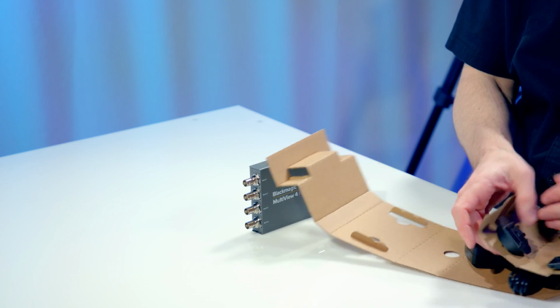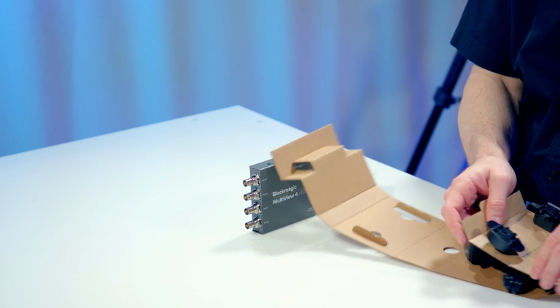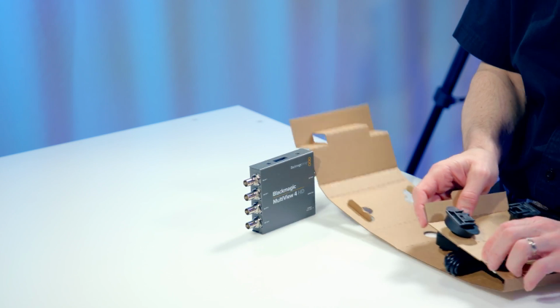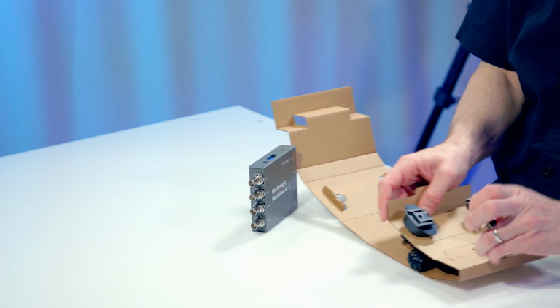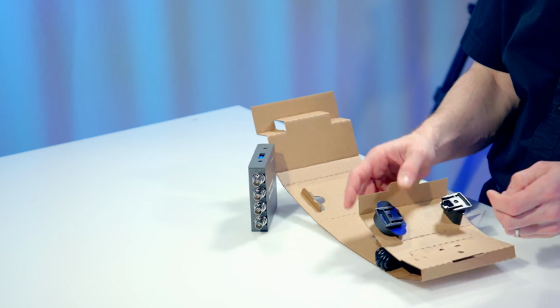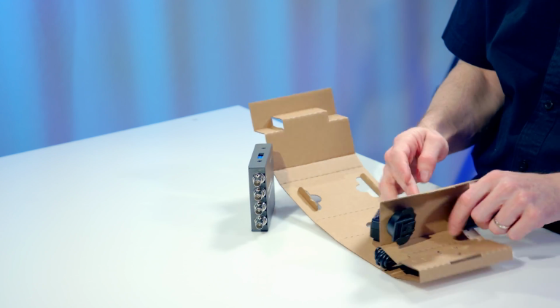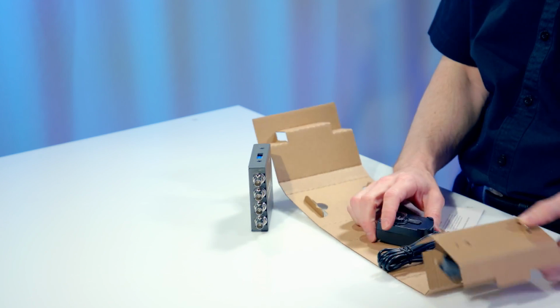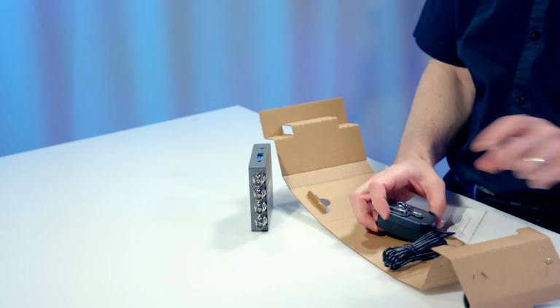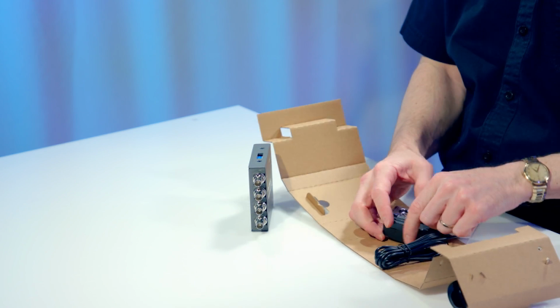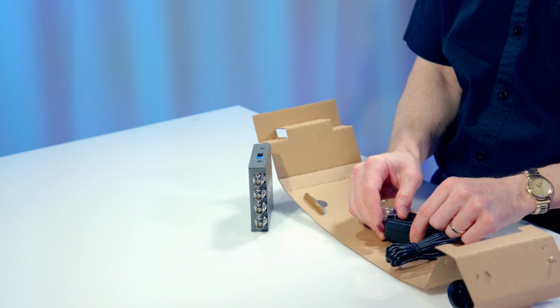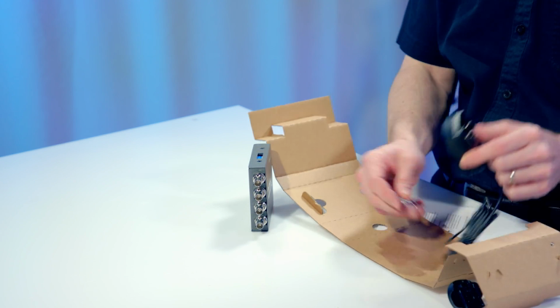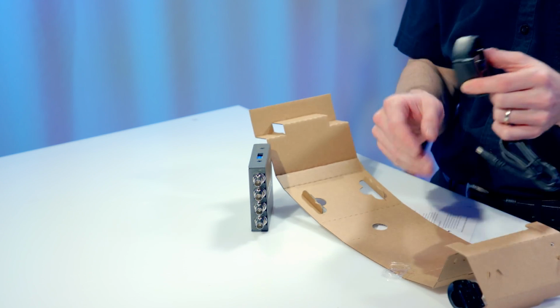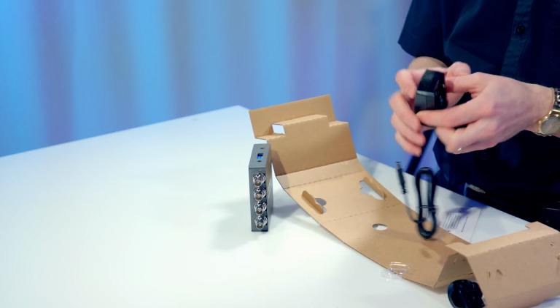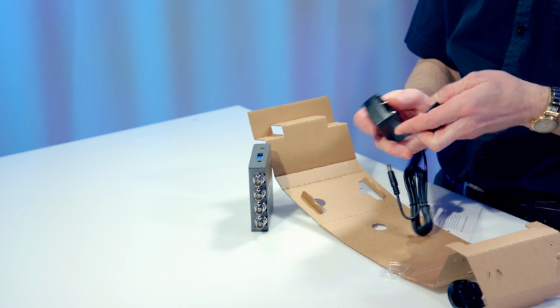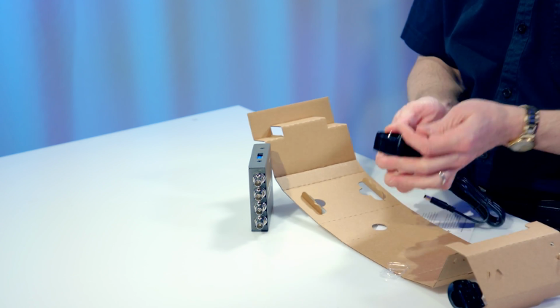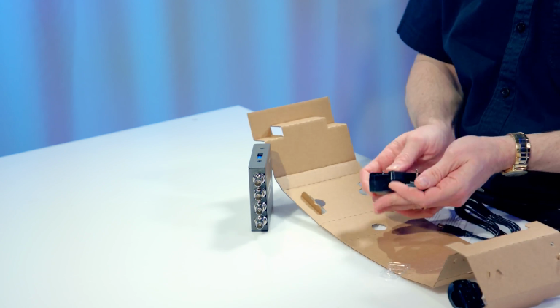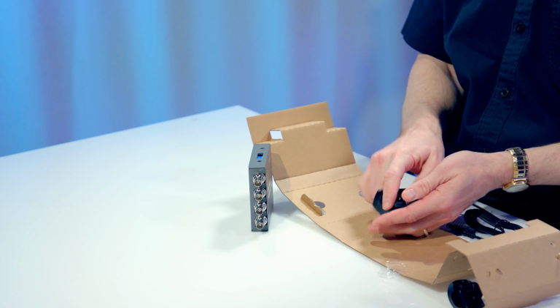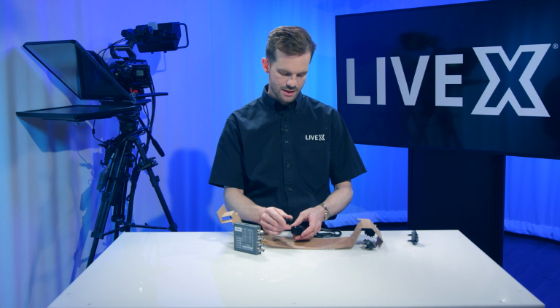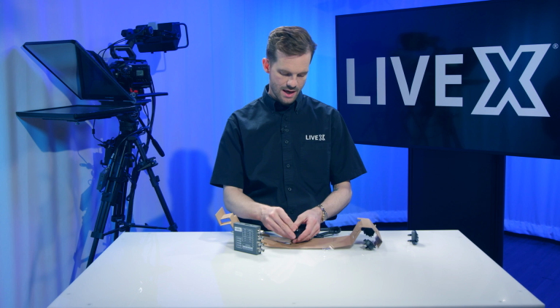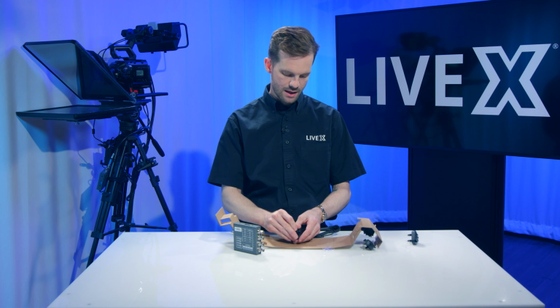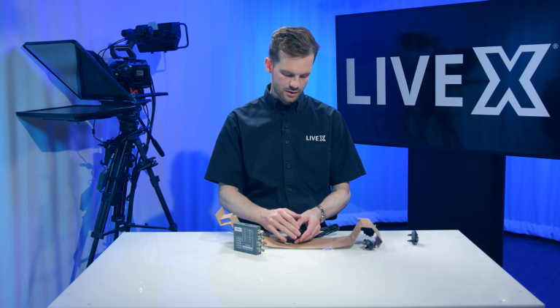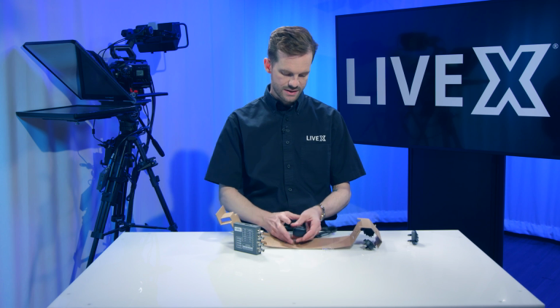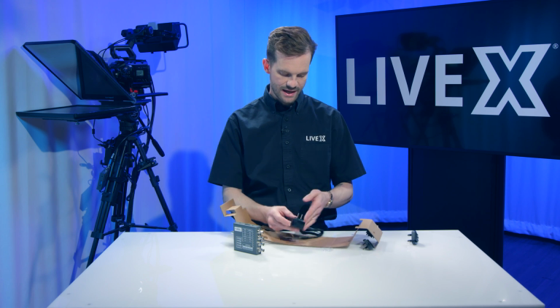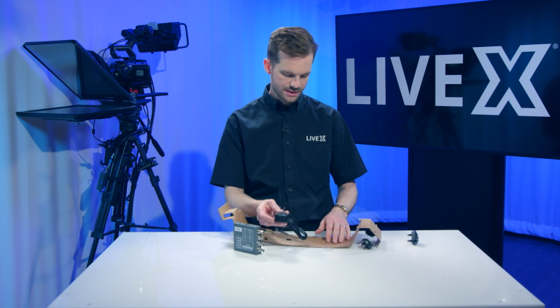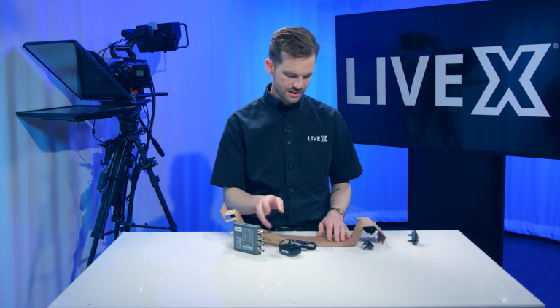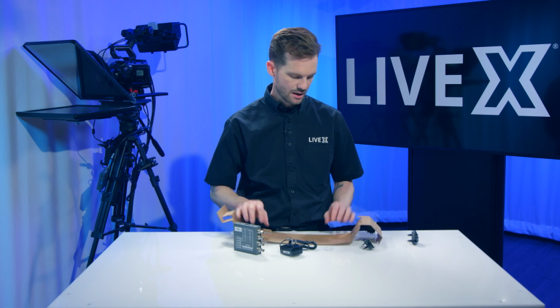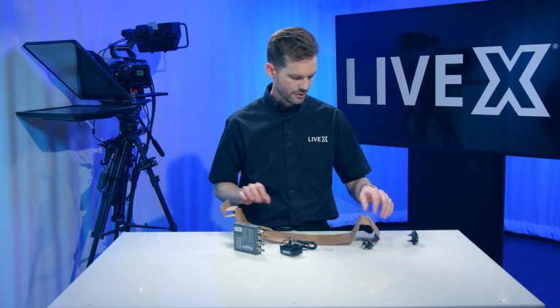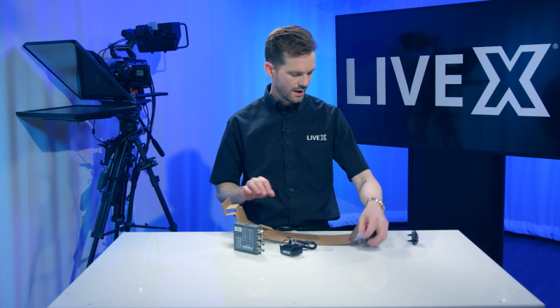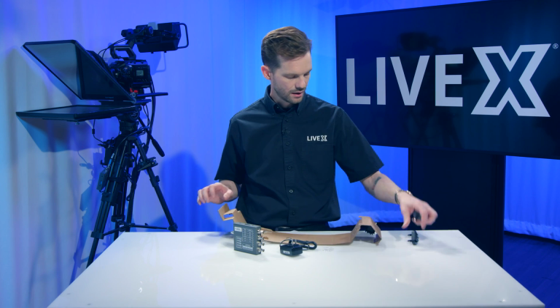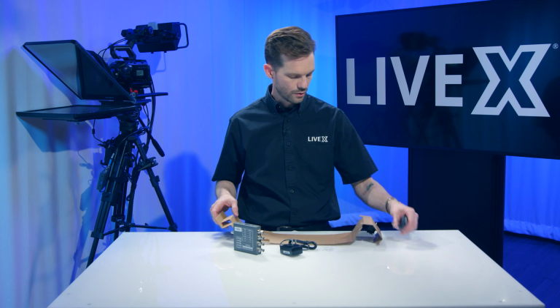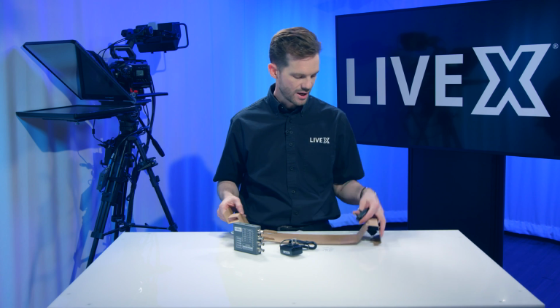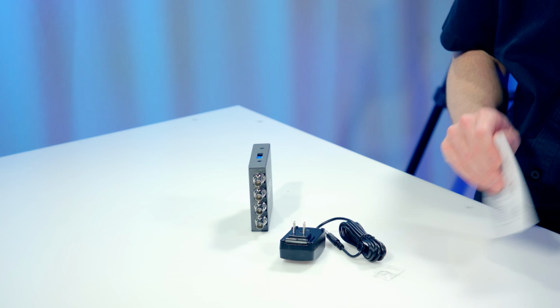So you've got your bits and bobs for international outlets, and you're going to want that Edison plug right there if you're in North America.